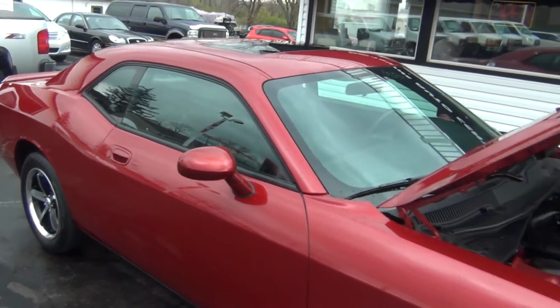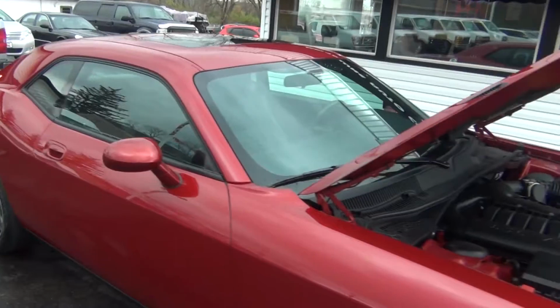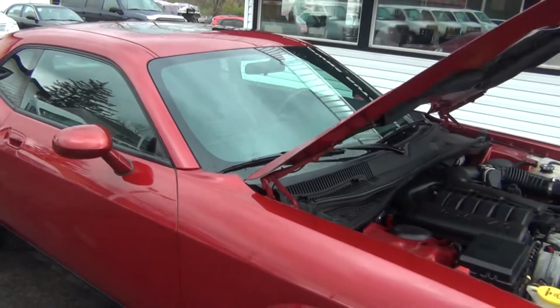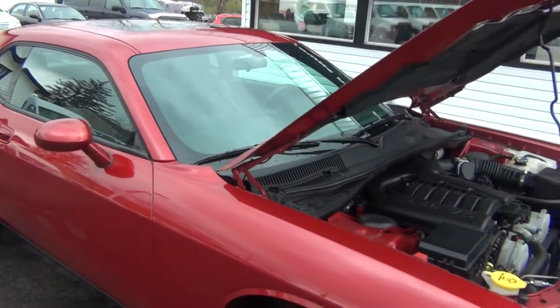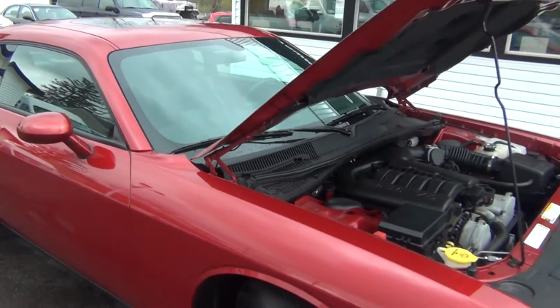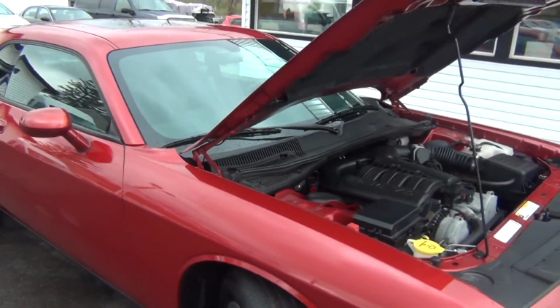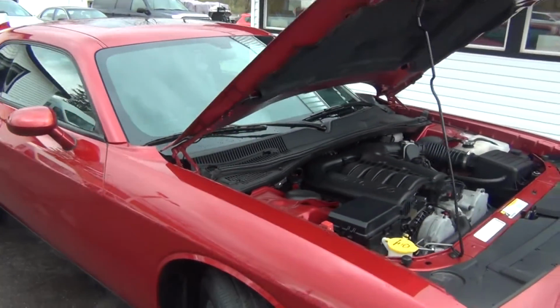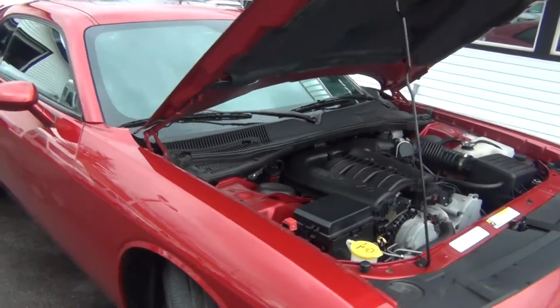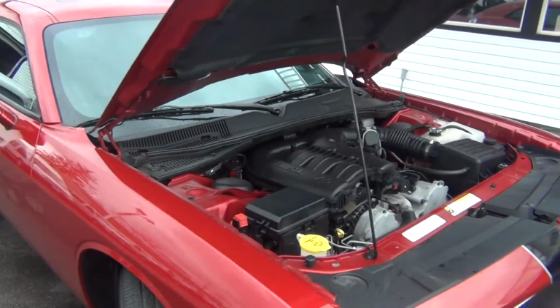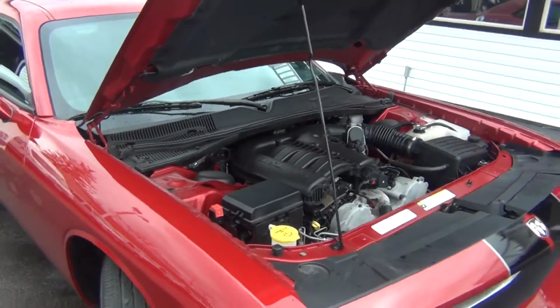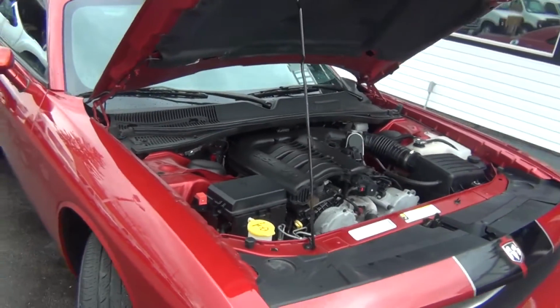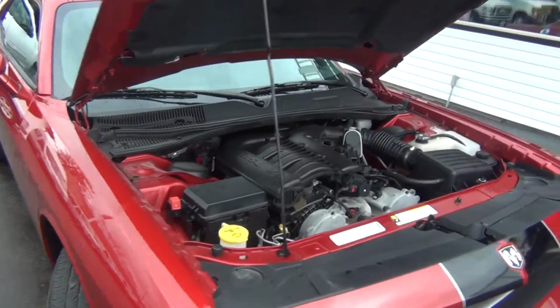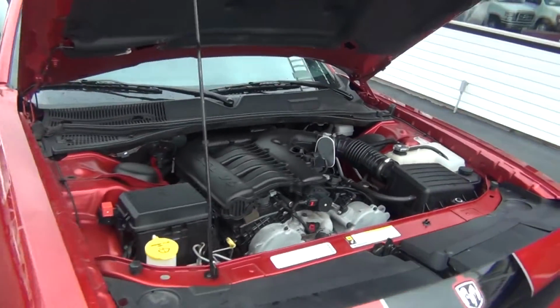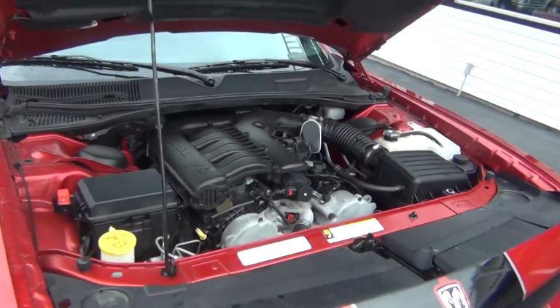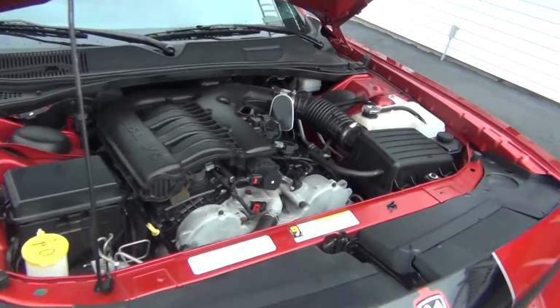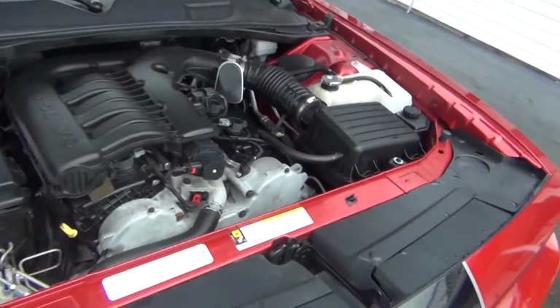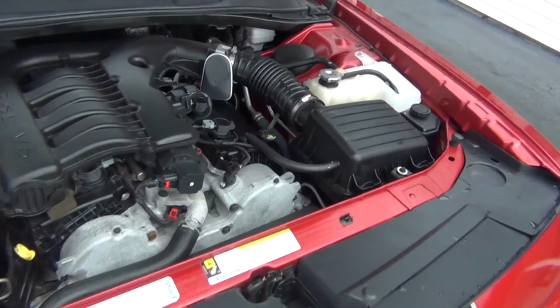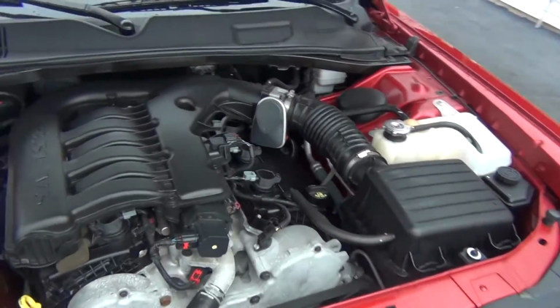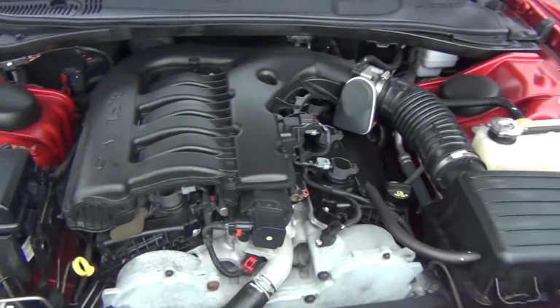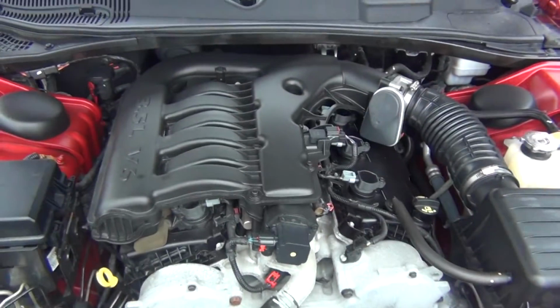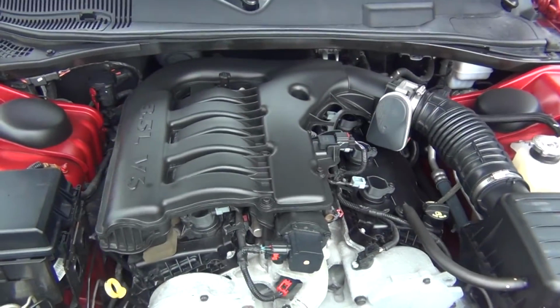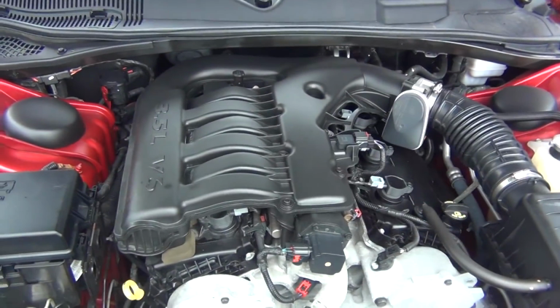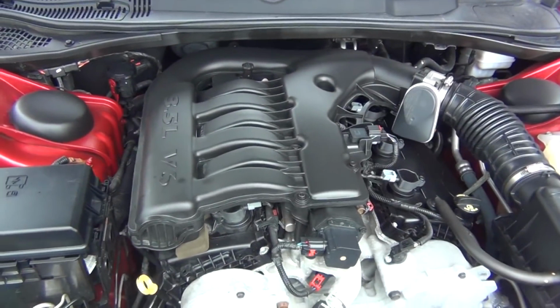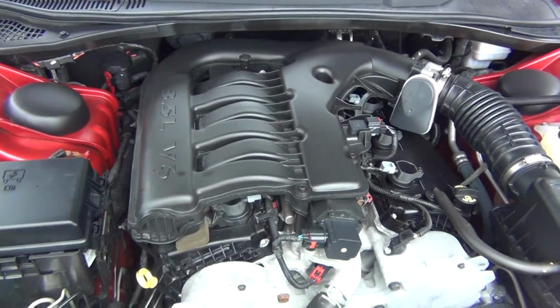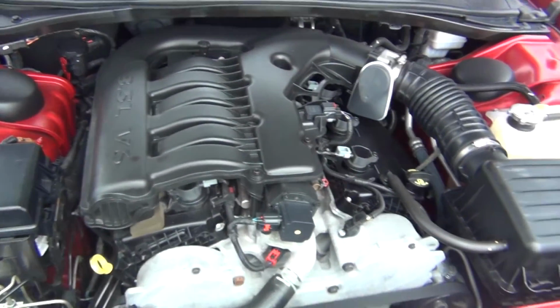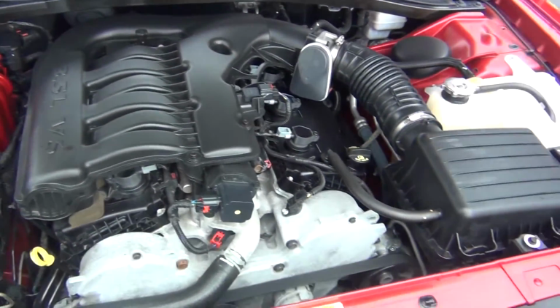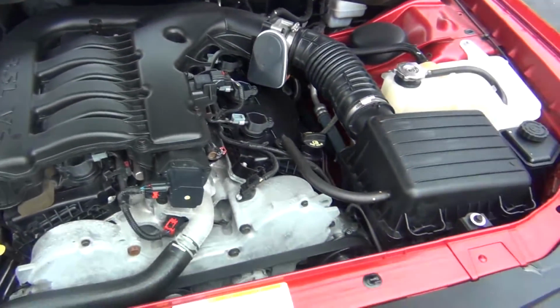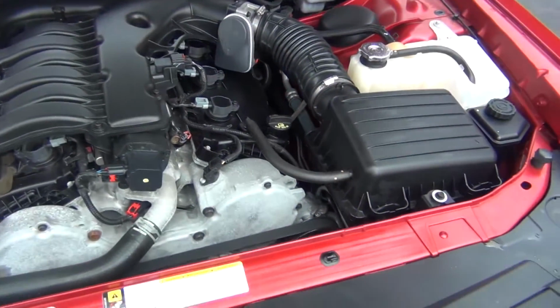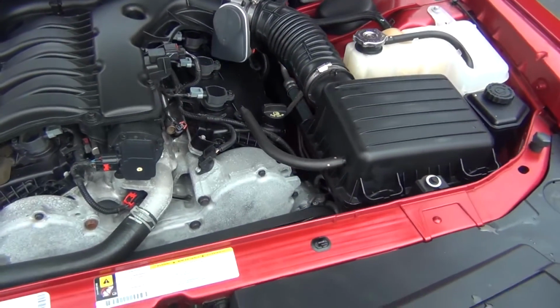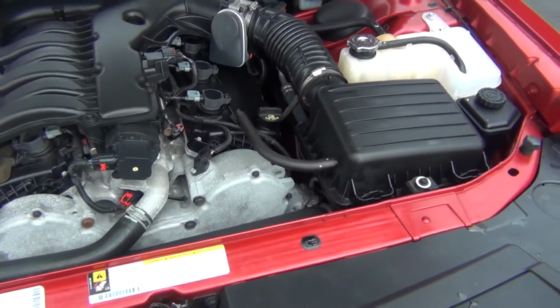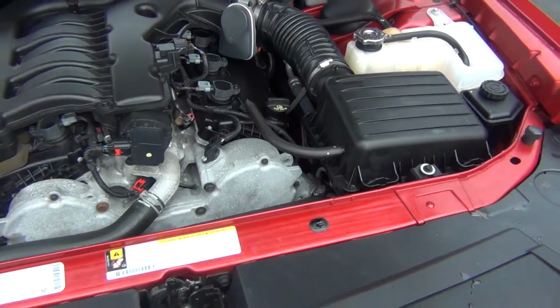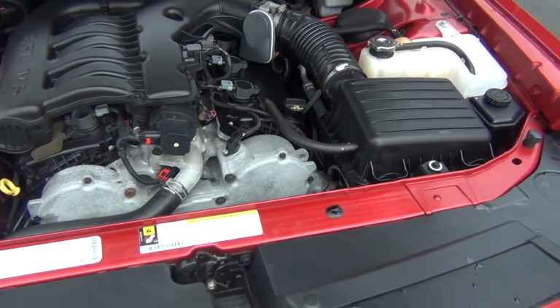It only has 8,000 original miles. It has a 3.5 liter V6 engine, a clean Carfax, and only one previous owner. It is flawless inside and out — excellent condition.